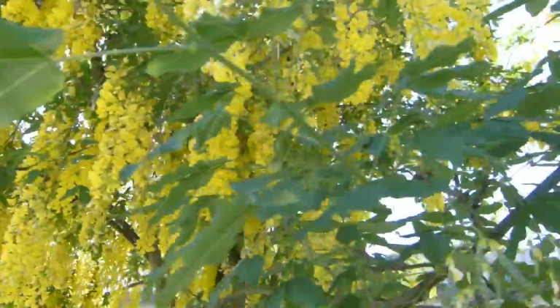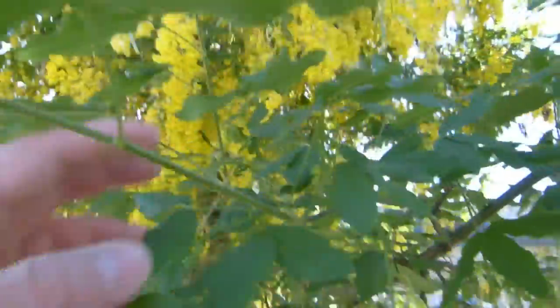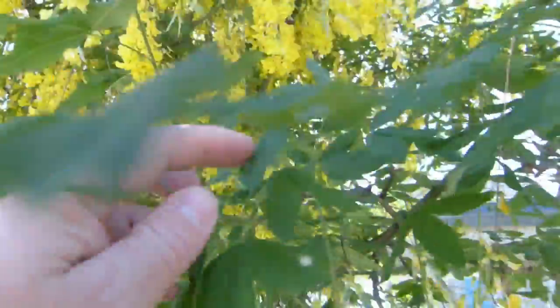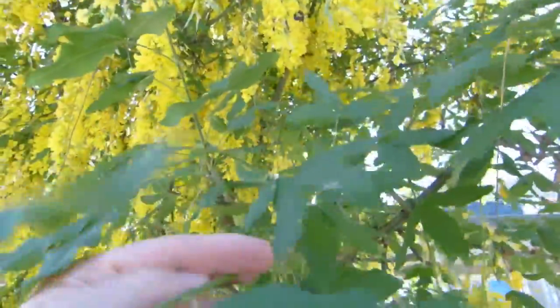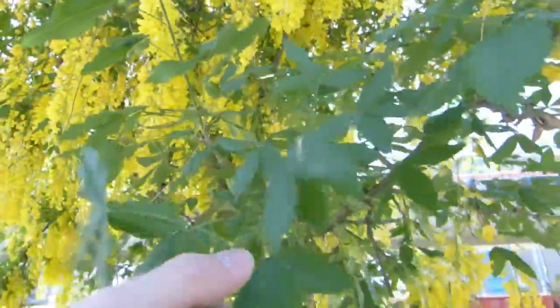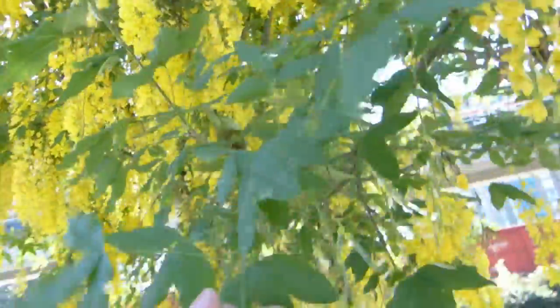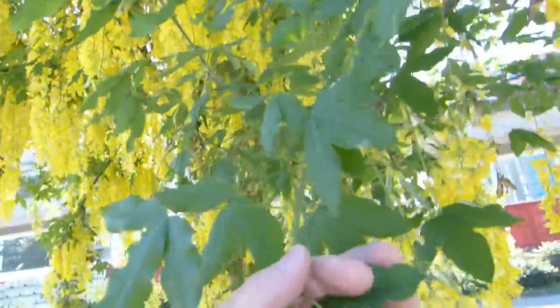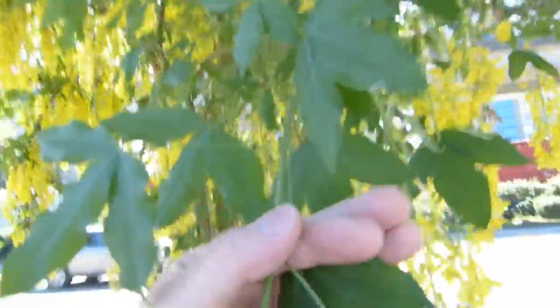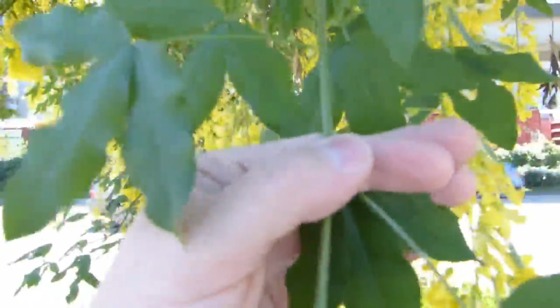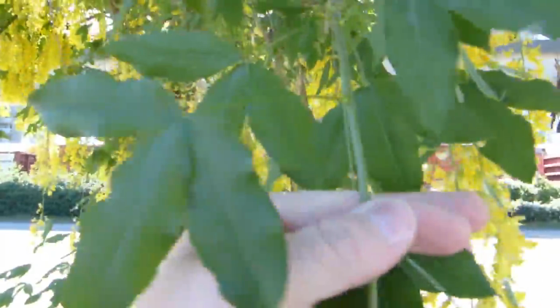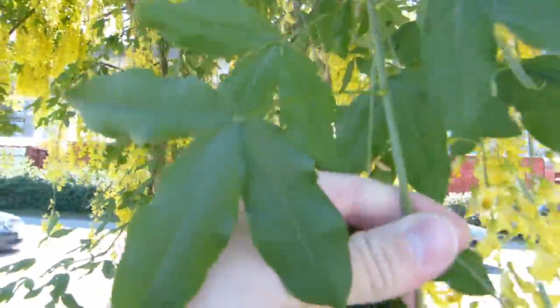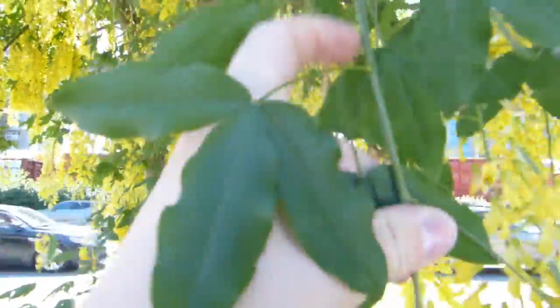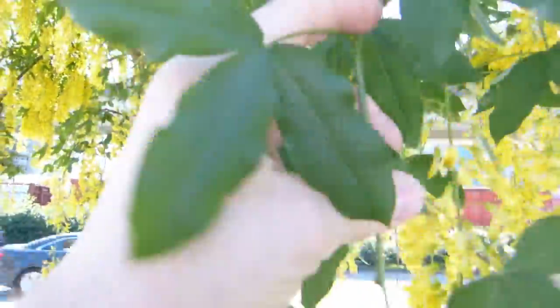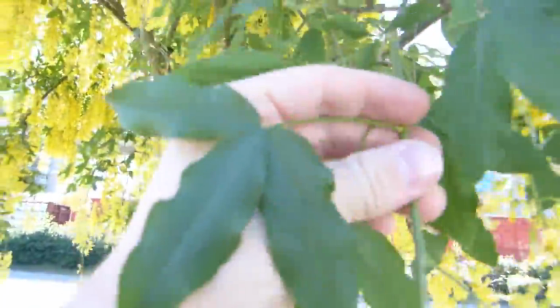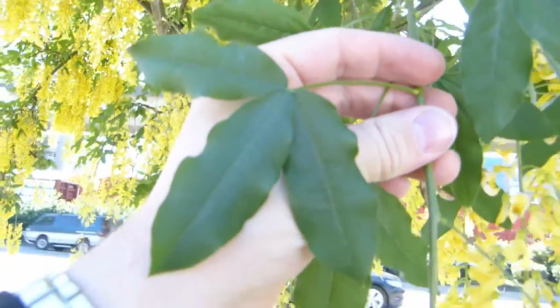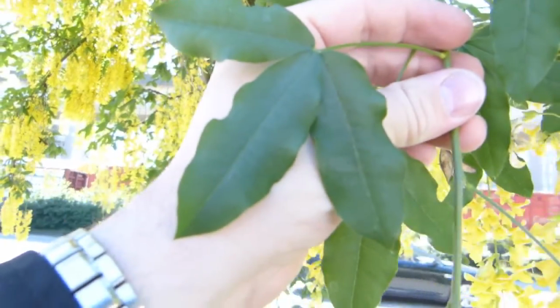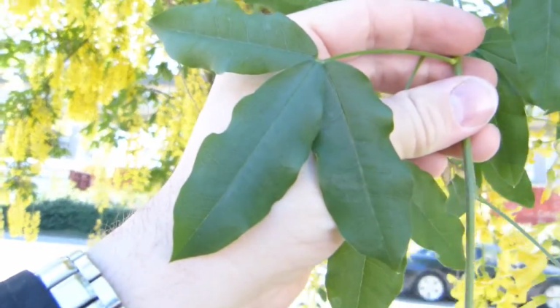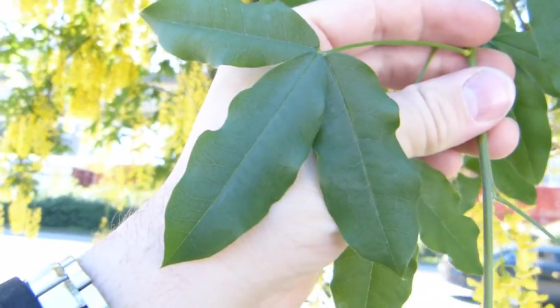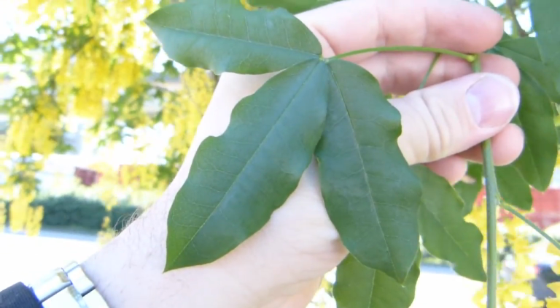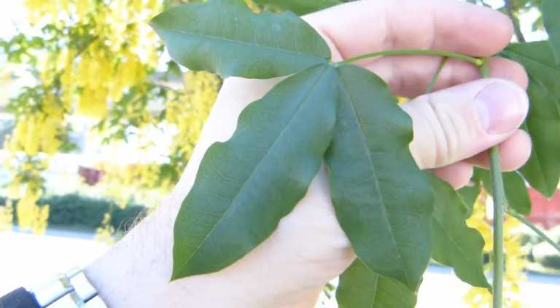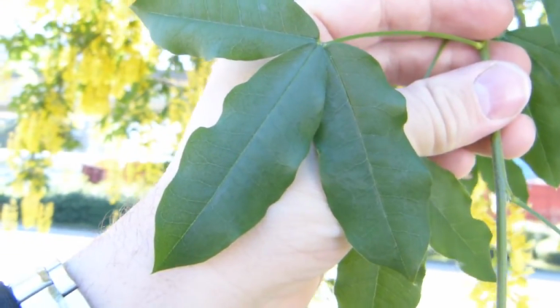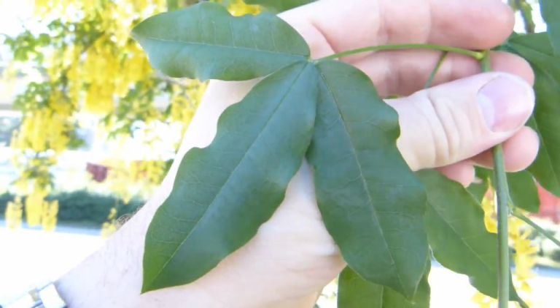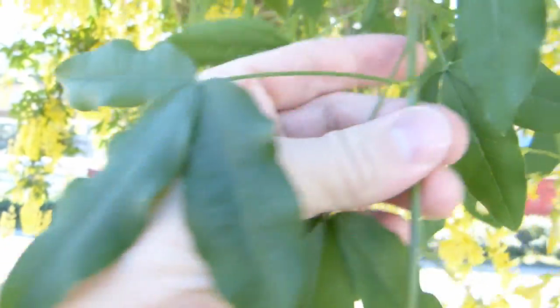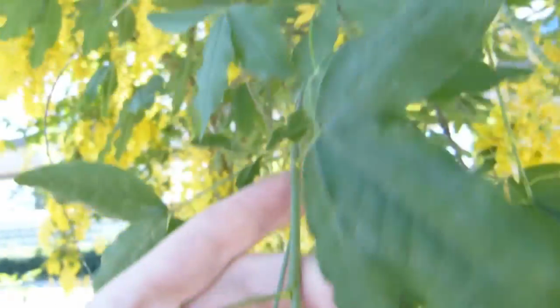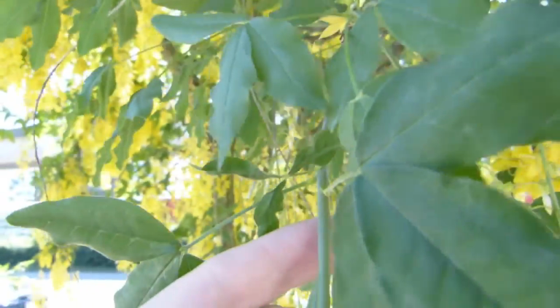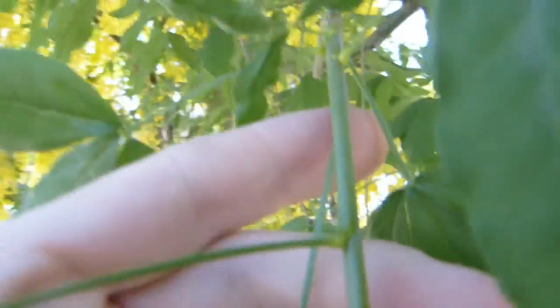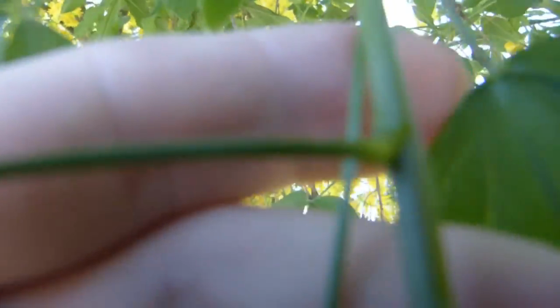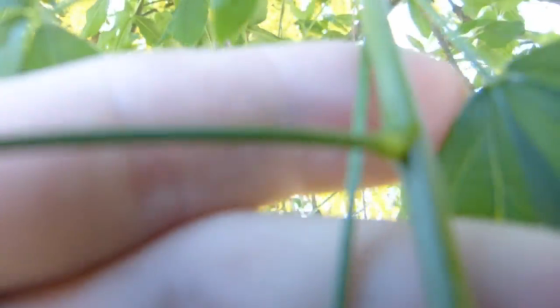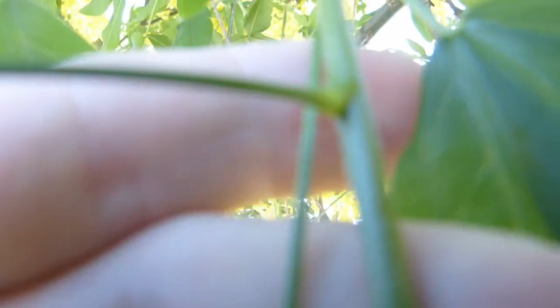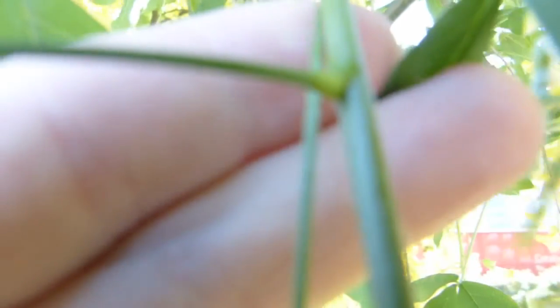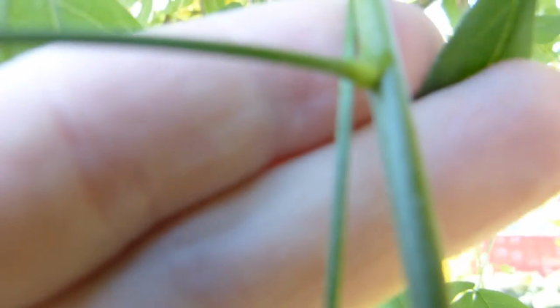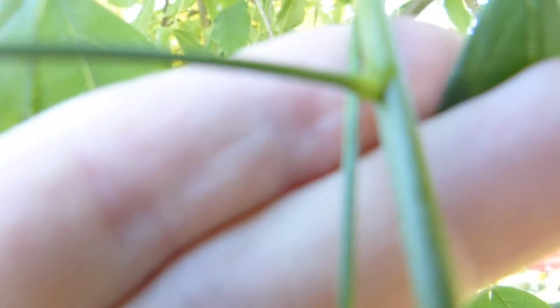Leaves are also easily recognizable. Compound leaves with three leaflets looking like so. If you look at them real close they are also fuzzy.